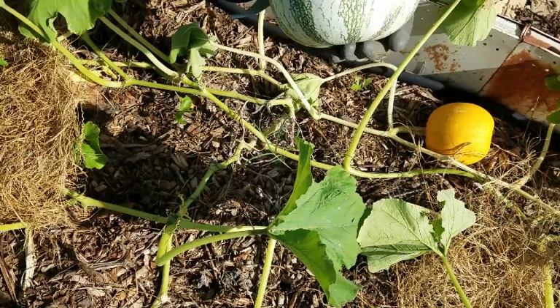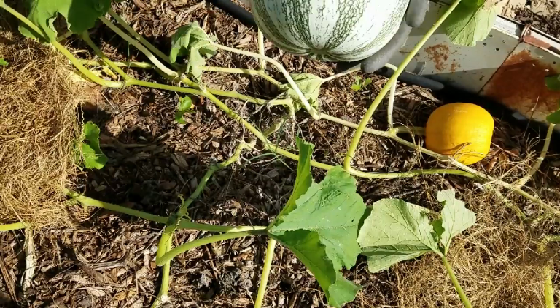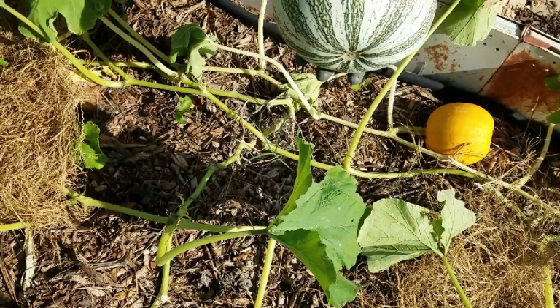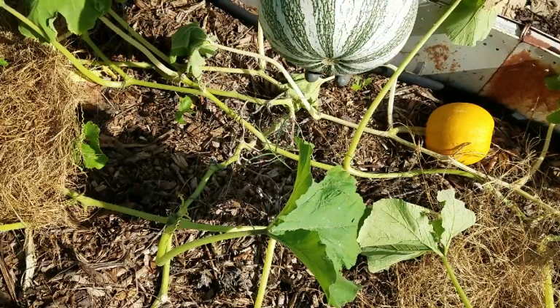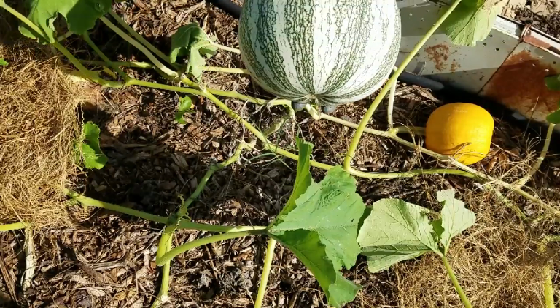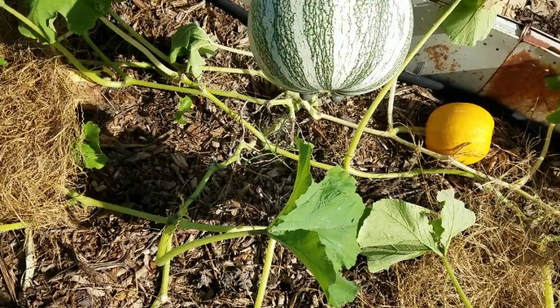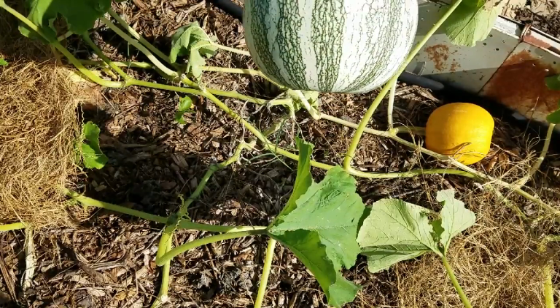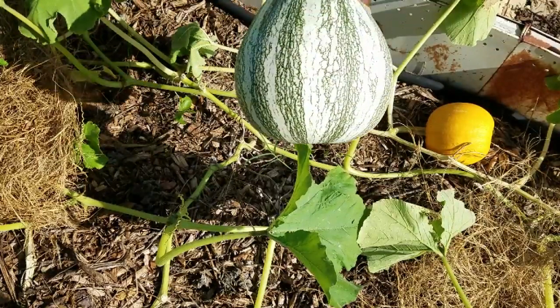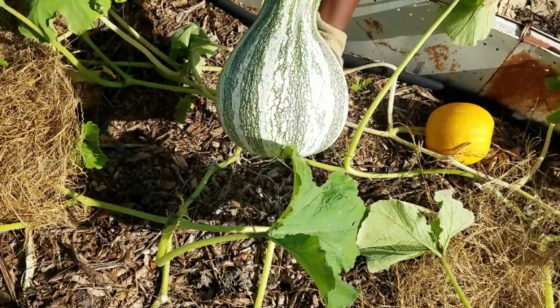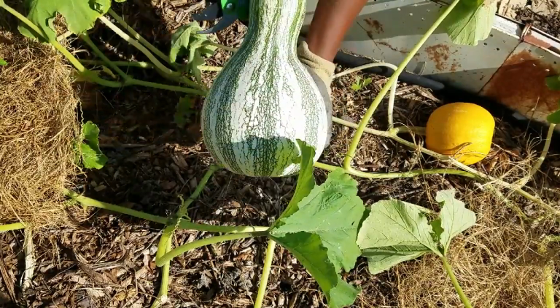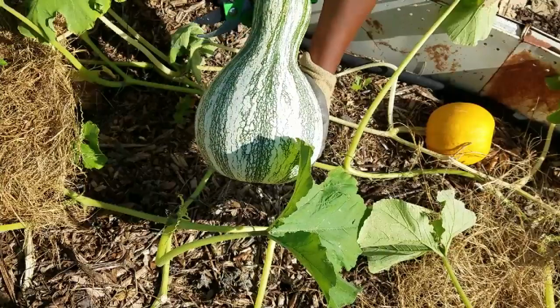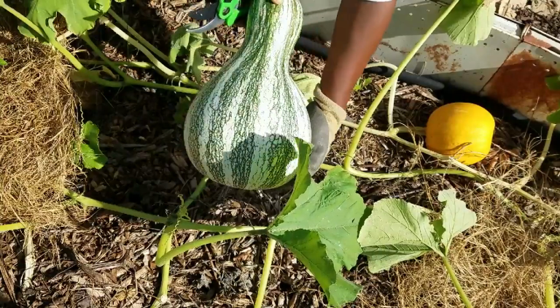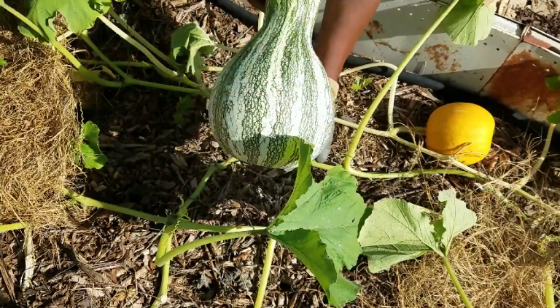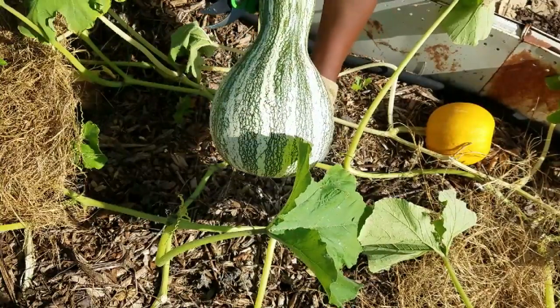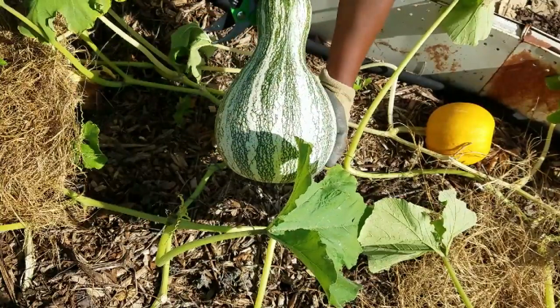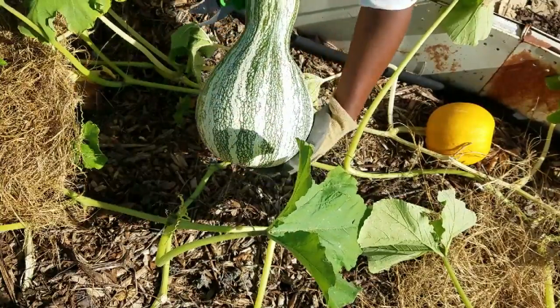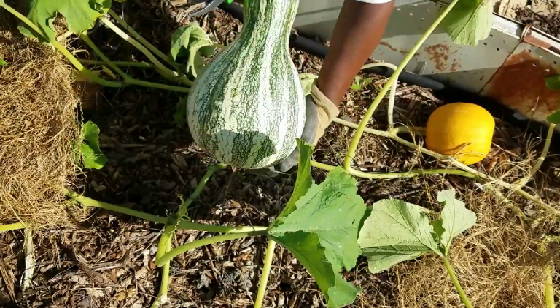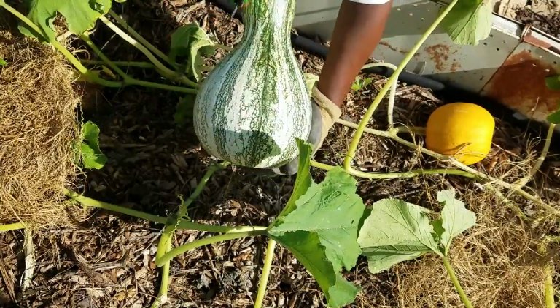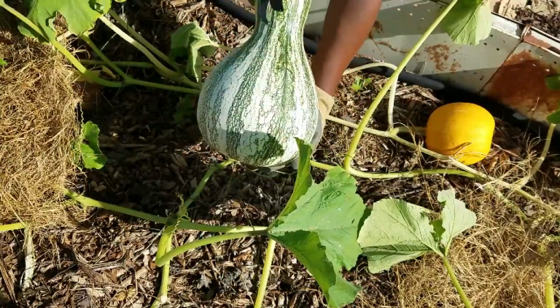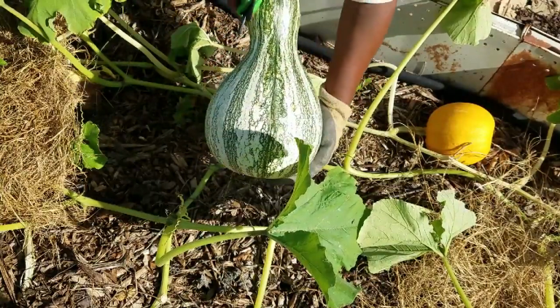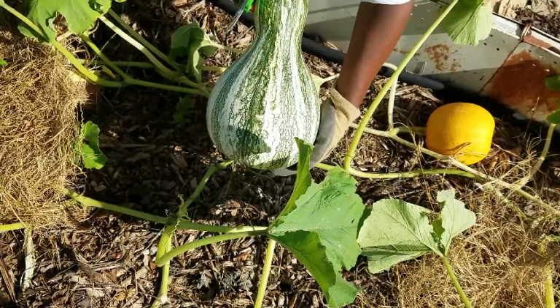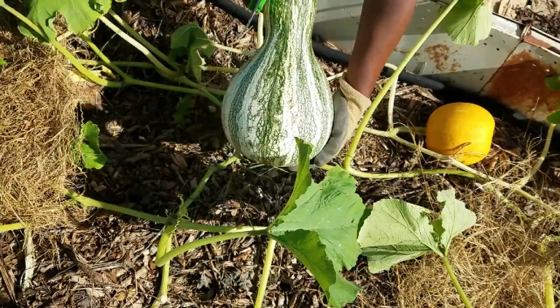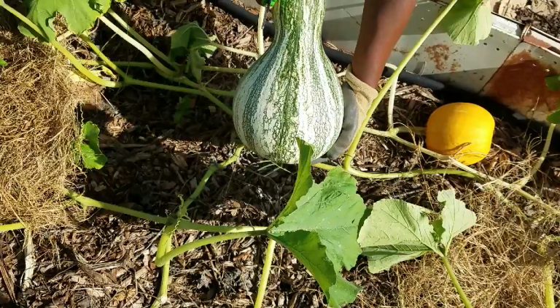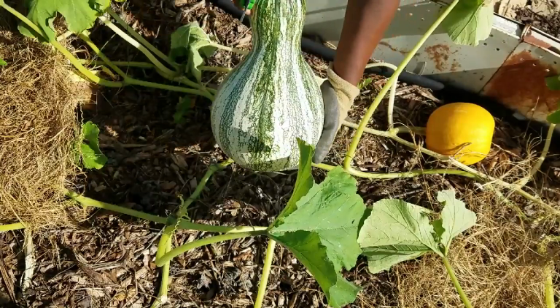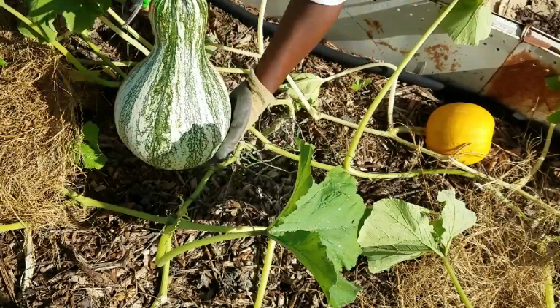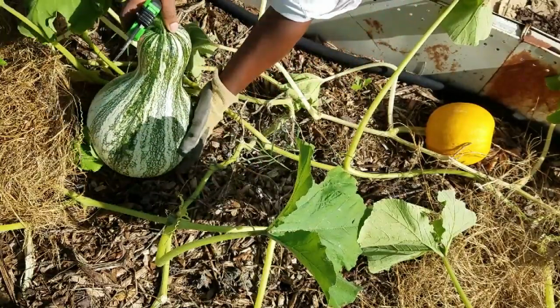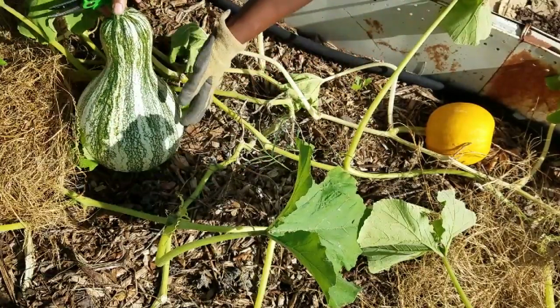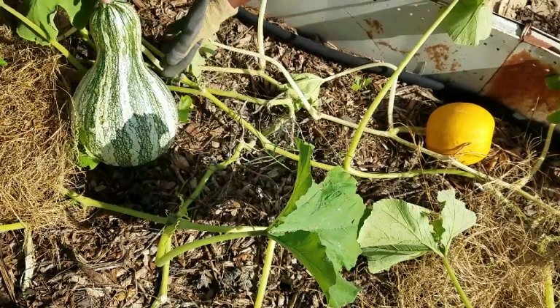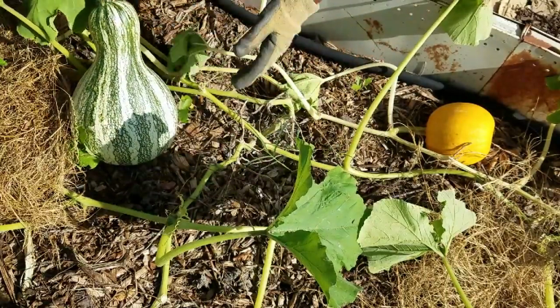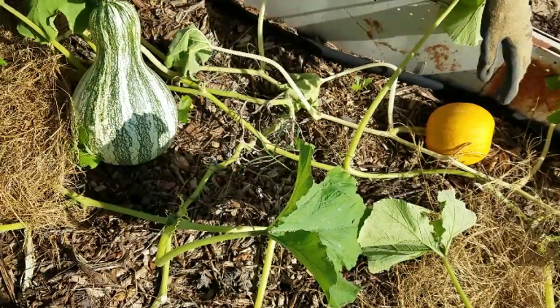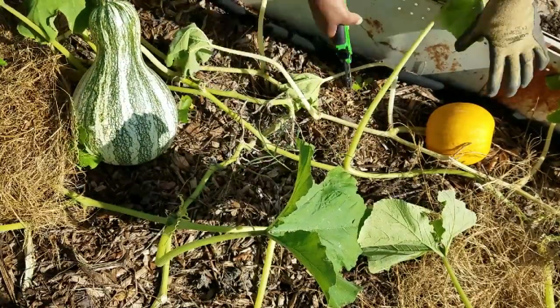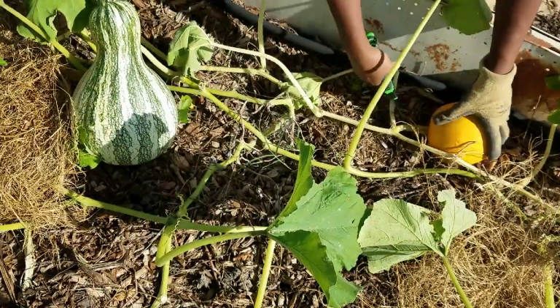Look, y'all — my very first cushaw! I am so happy and excited. Look at that, isn't that beautiful? I hope y'all can see it — isn't that absolutely gorgeous? Love it! All right, let me set her down and then I'm going to go ahead and harvest my little pumpkin.